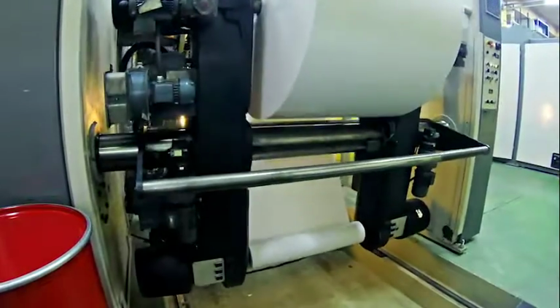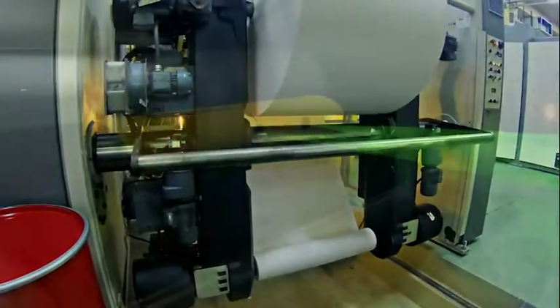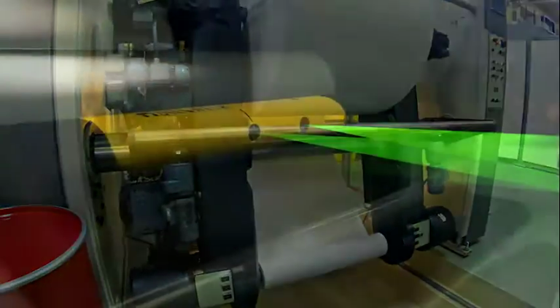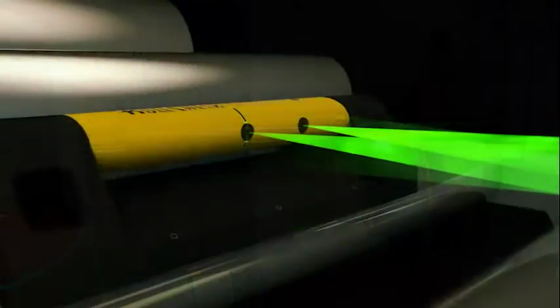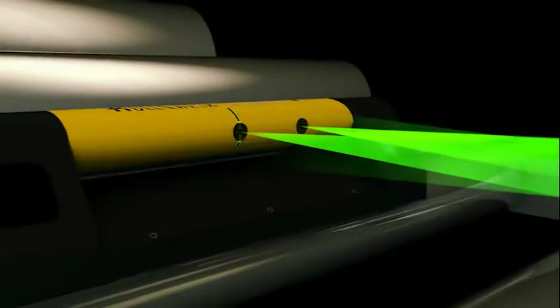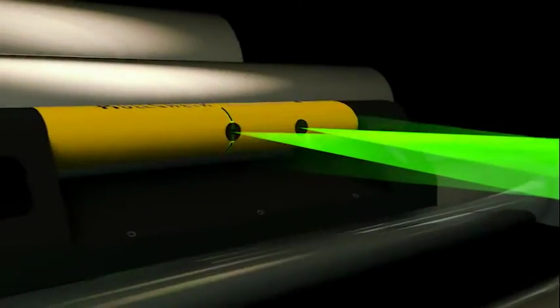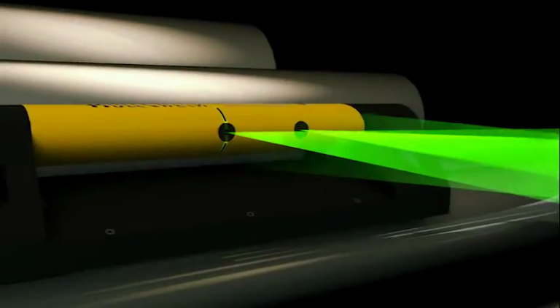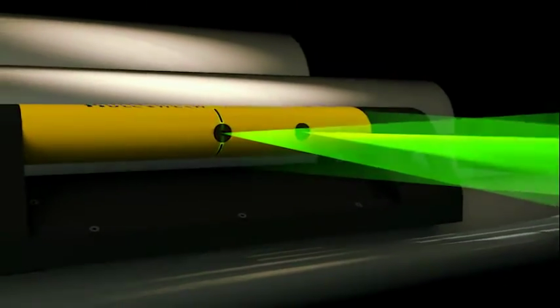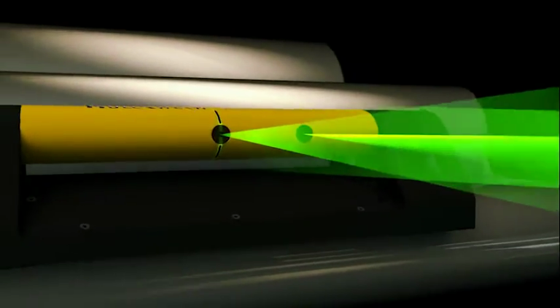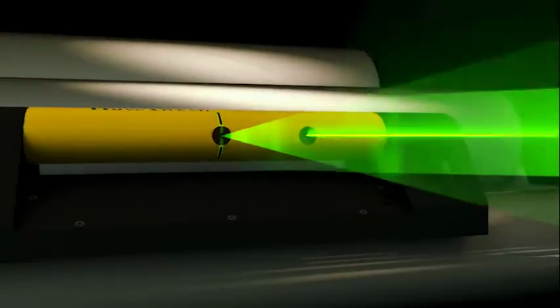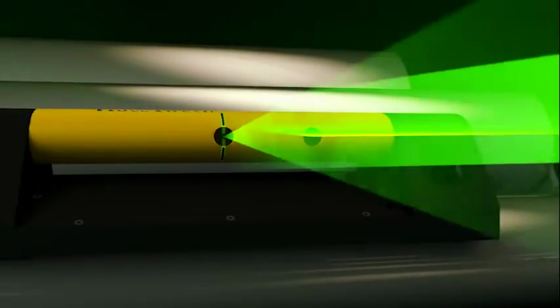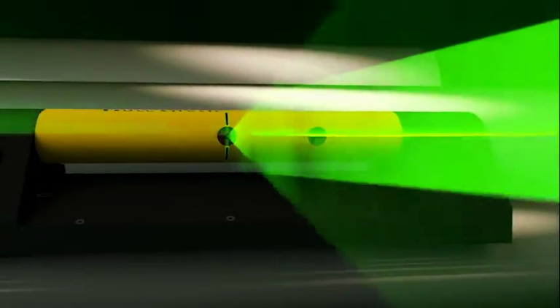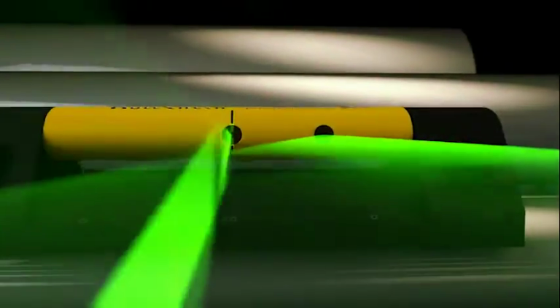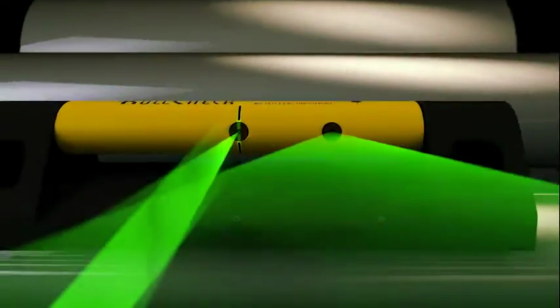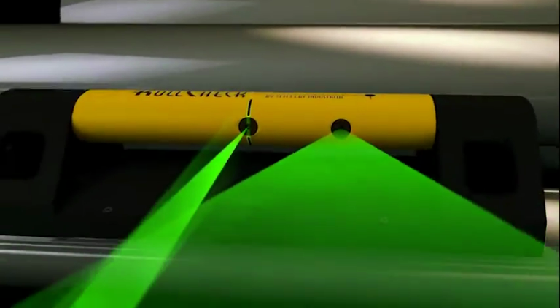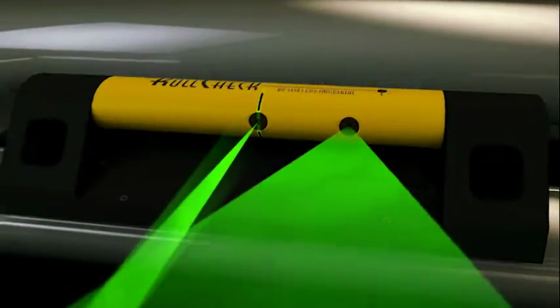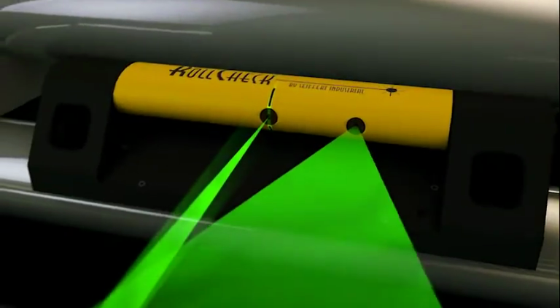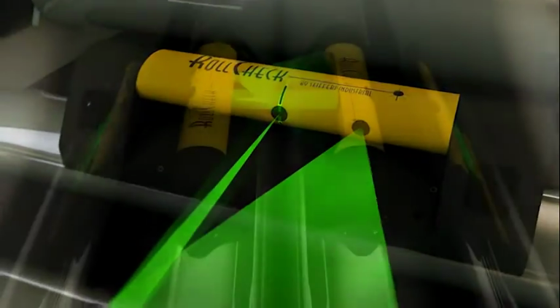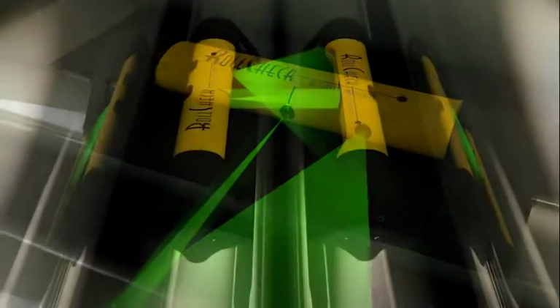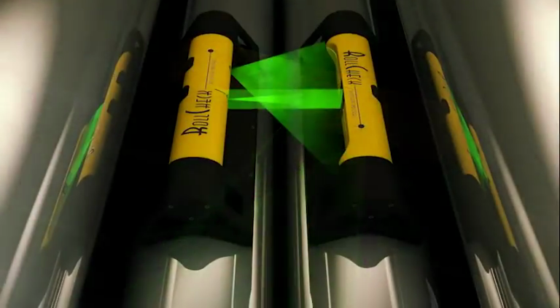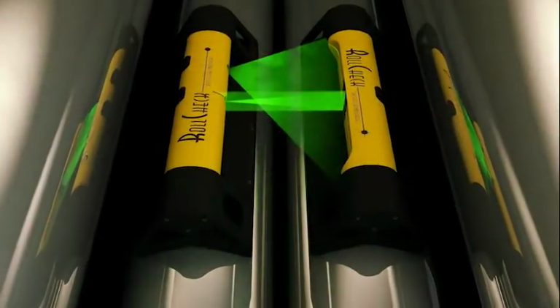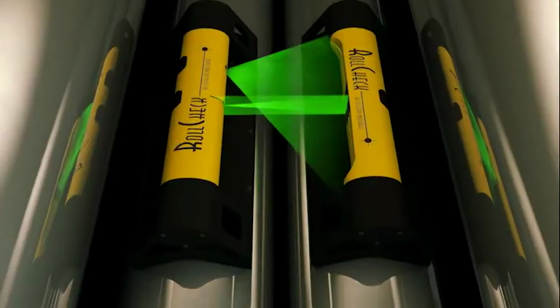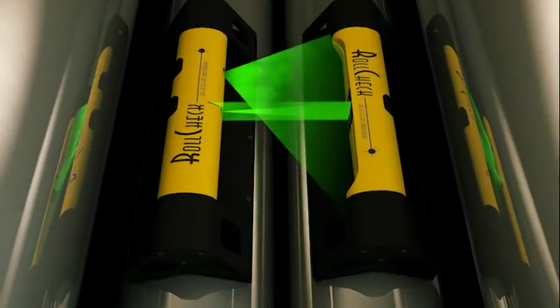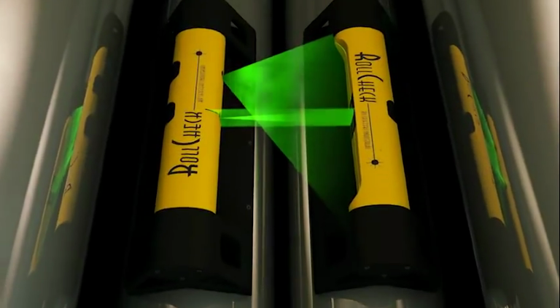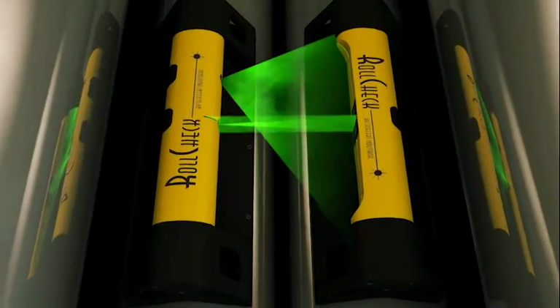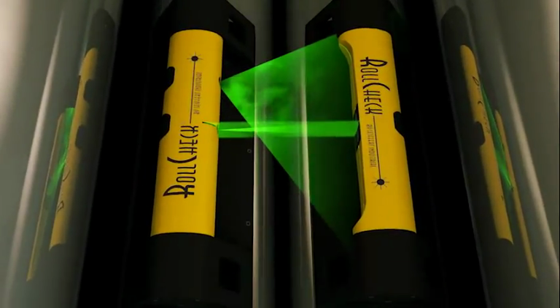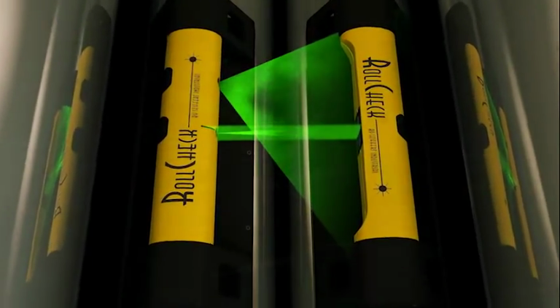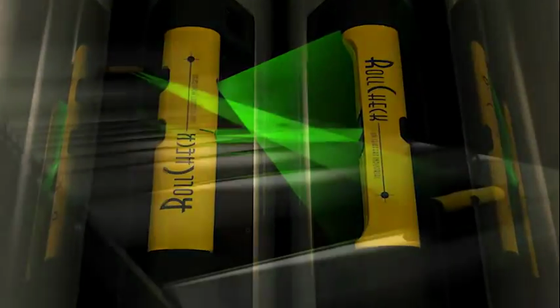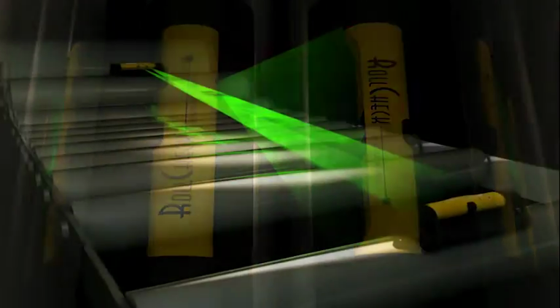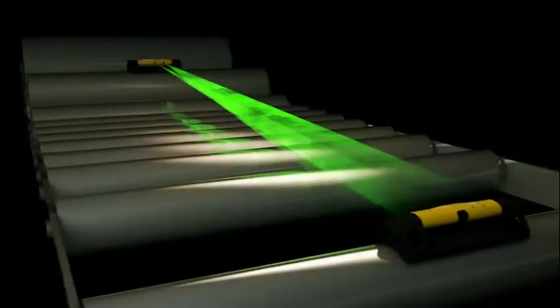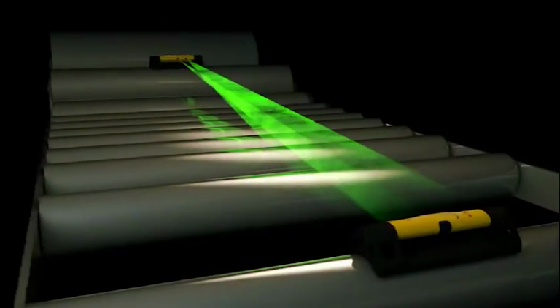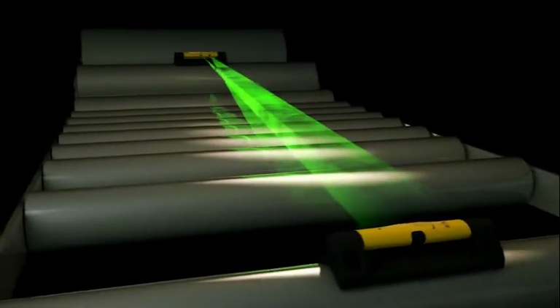Two highly visible laser lines permit the visual correction of parallality in vertical or horizontal rolls from as little as a half inch or 125 millimeters apart to rolls that are 10 feet or 3 meters away.